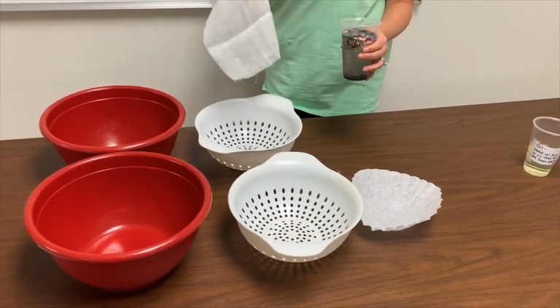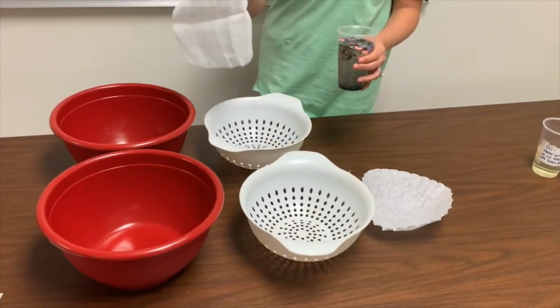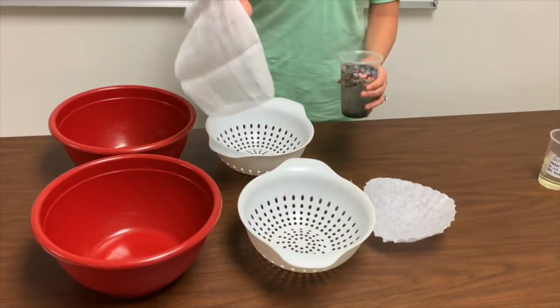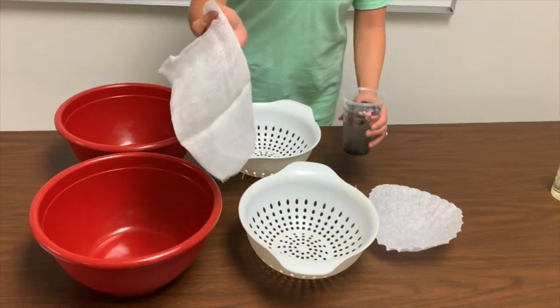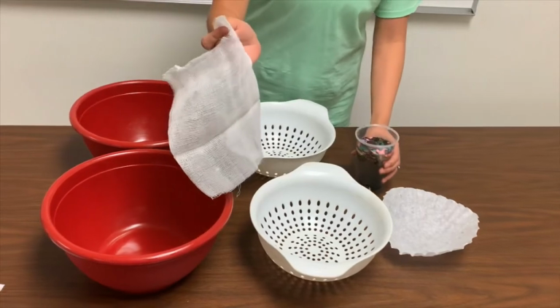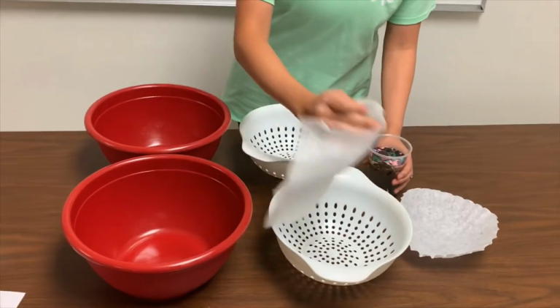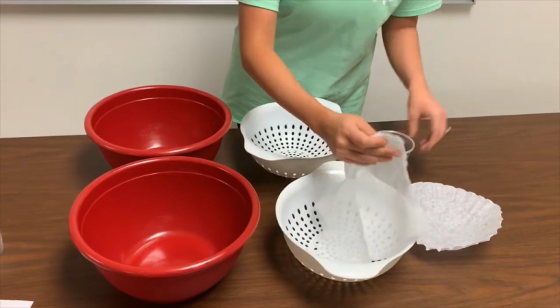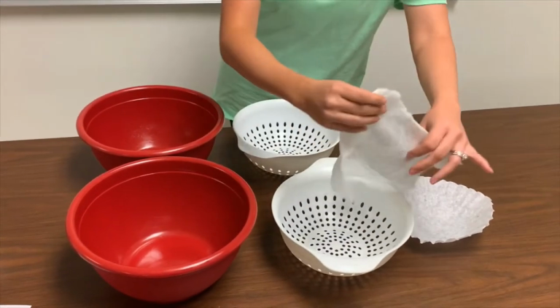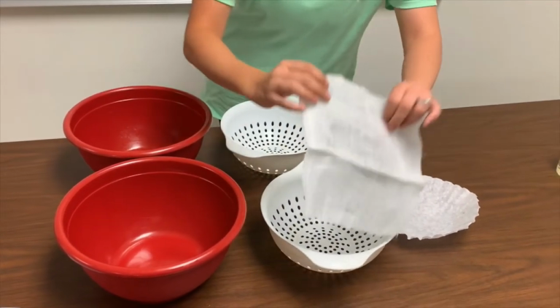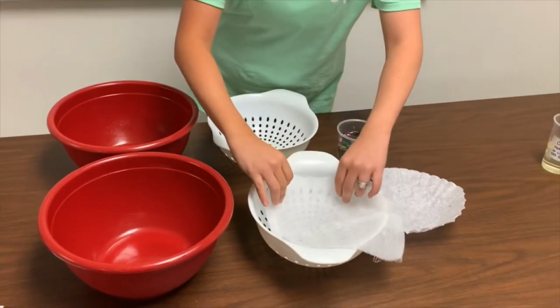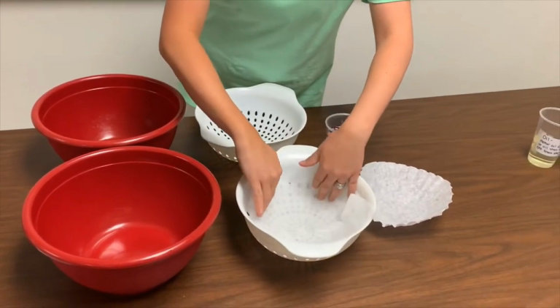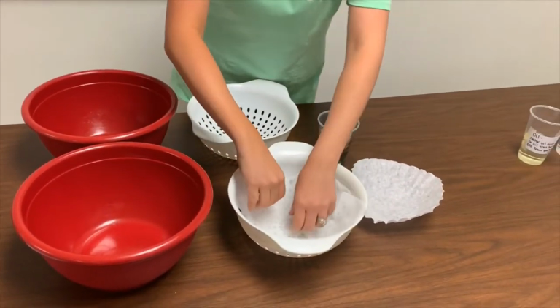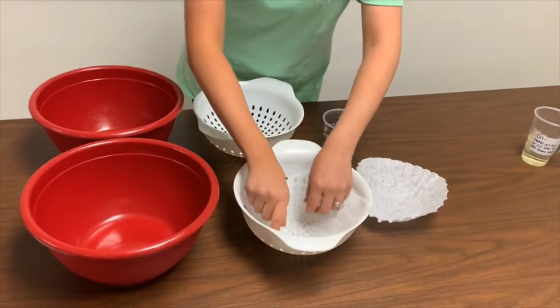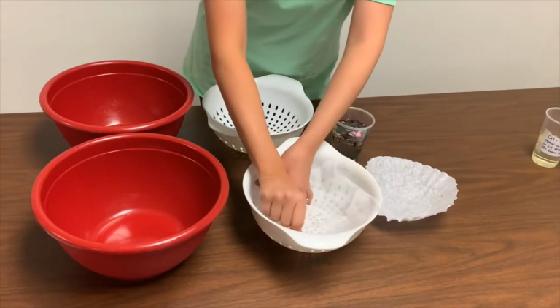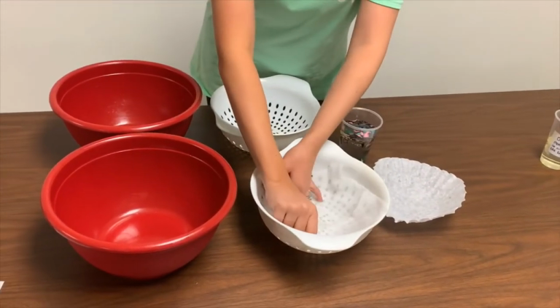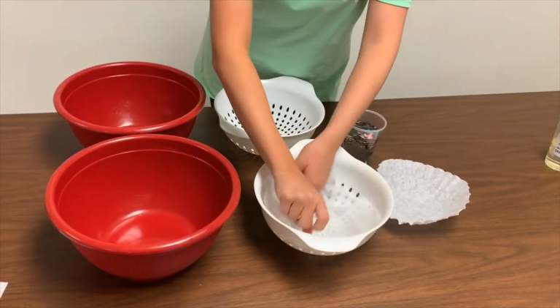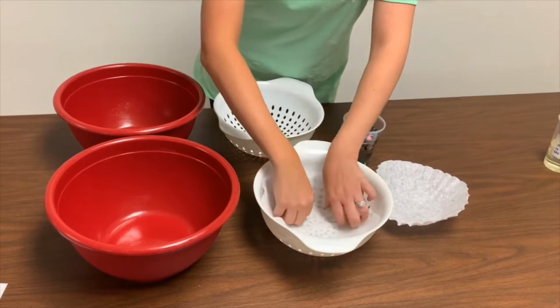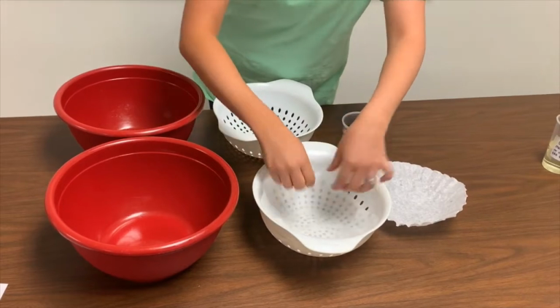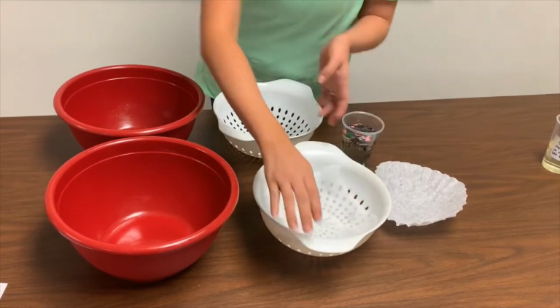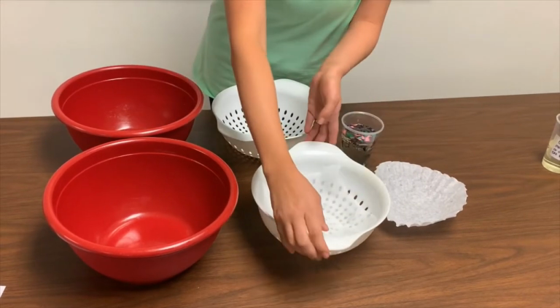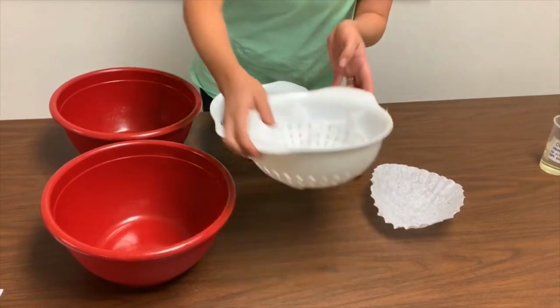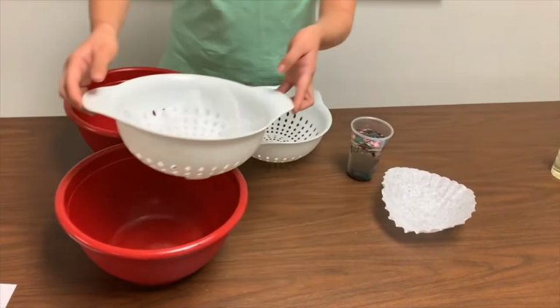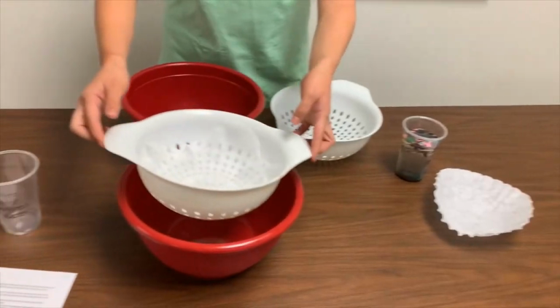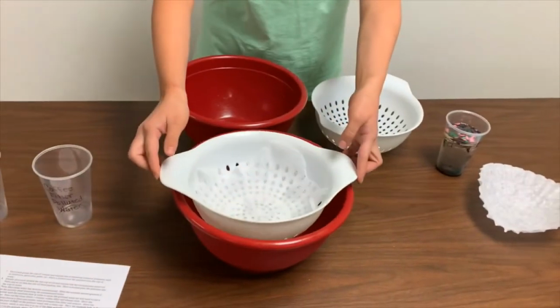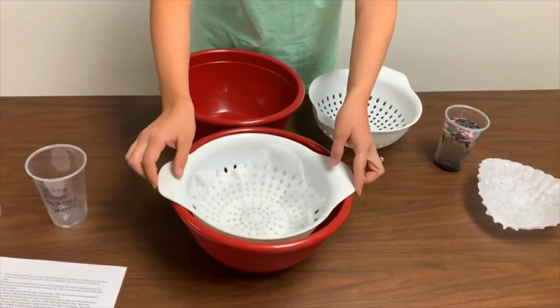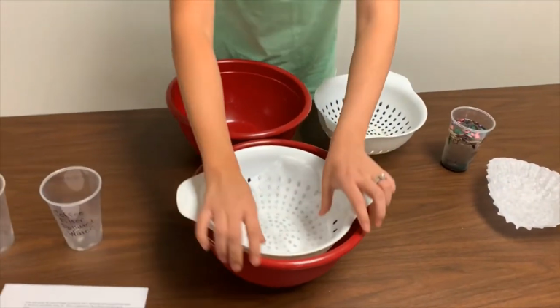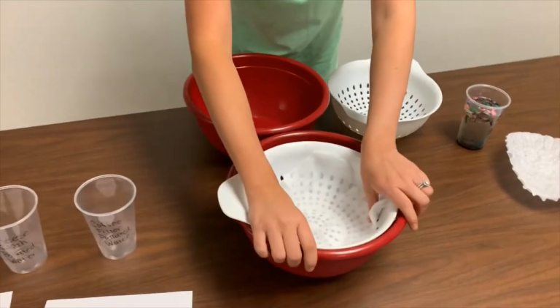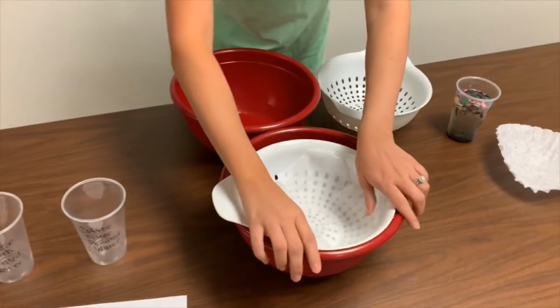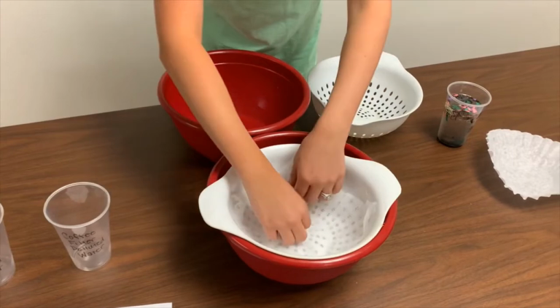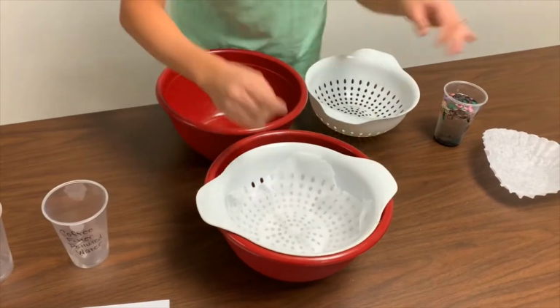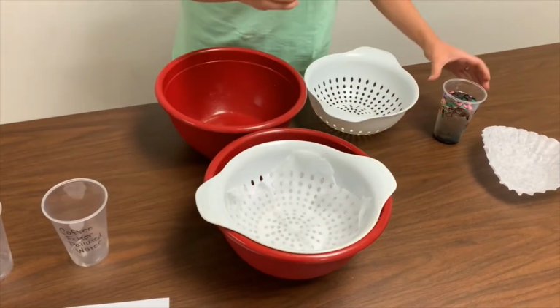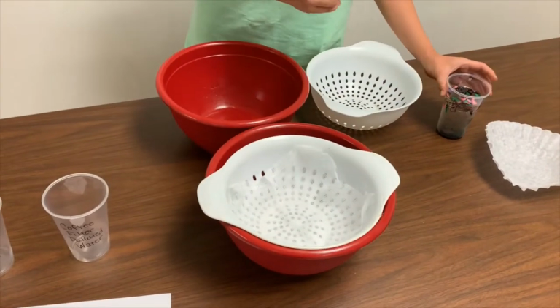The first filter we are using is the cheesecloth. How much of the pollutants do you think will be filtered out of the clean water?